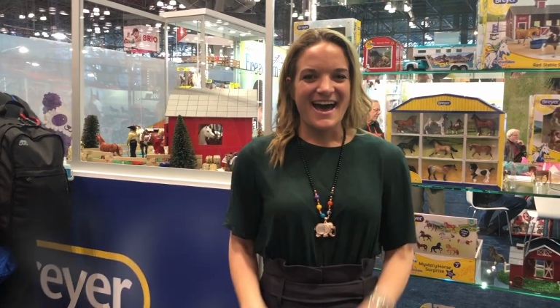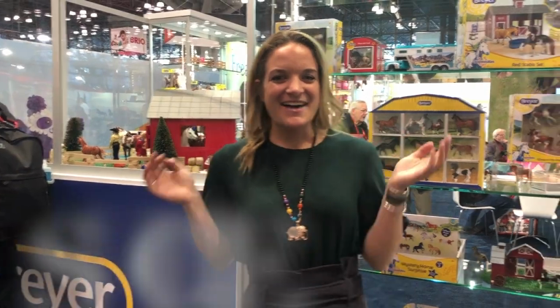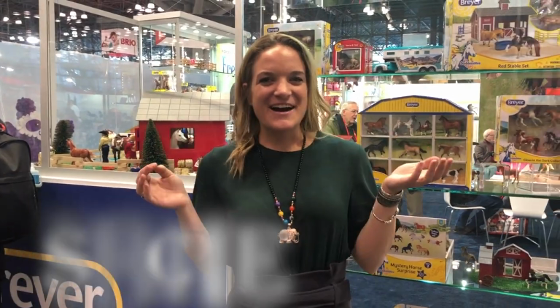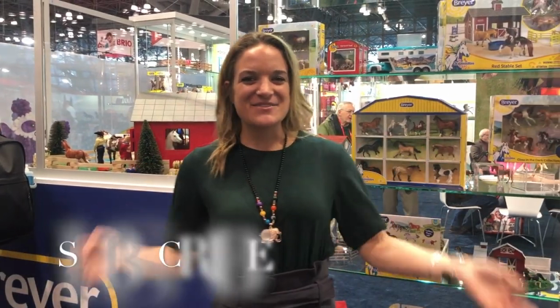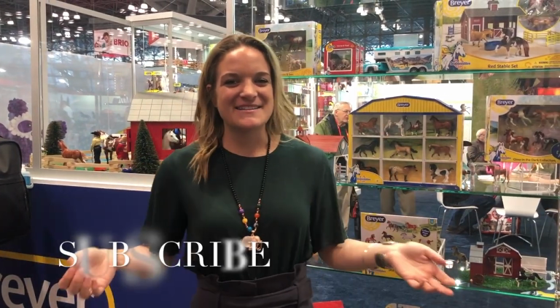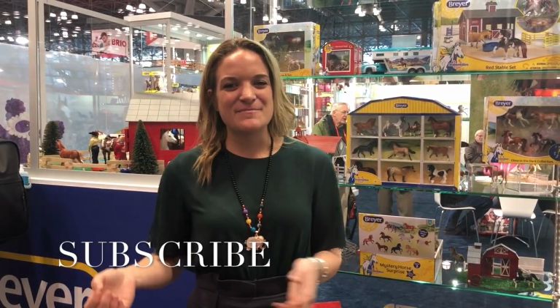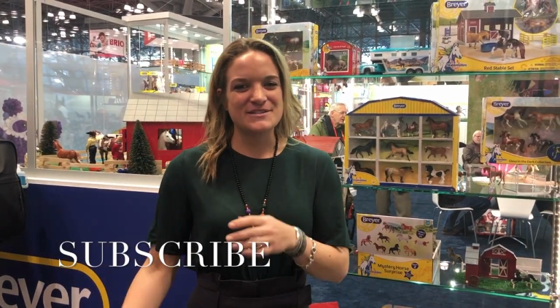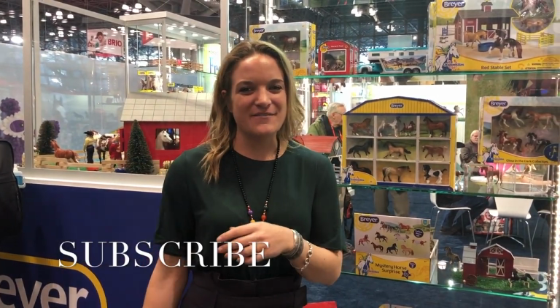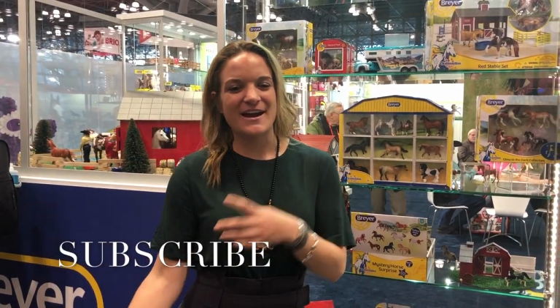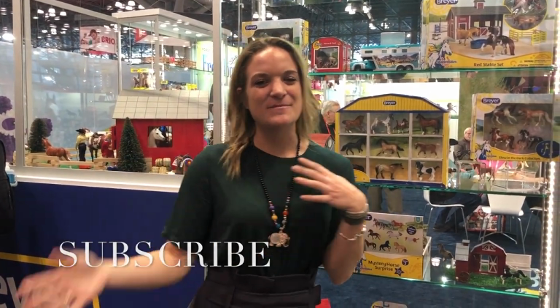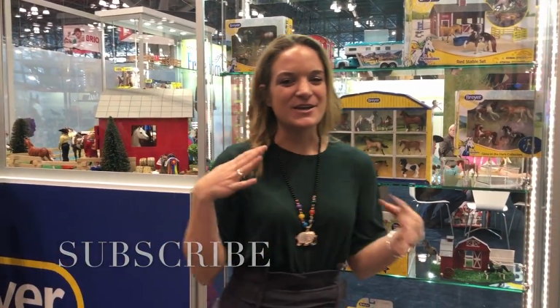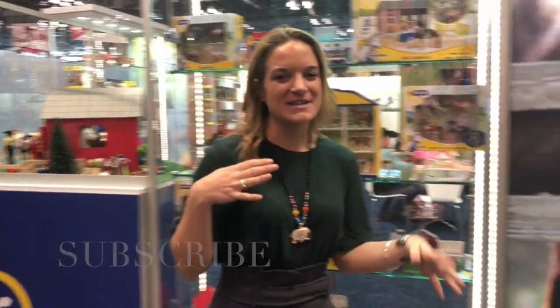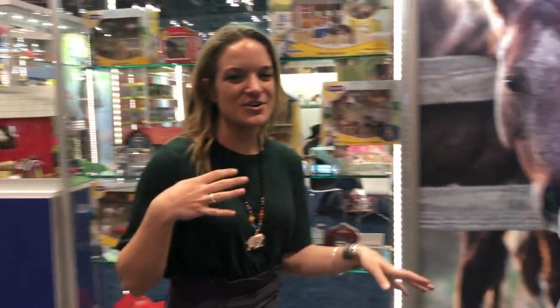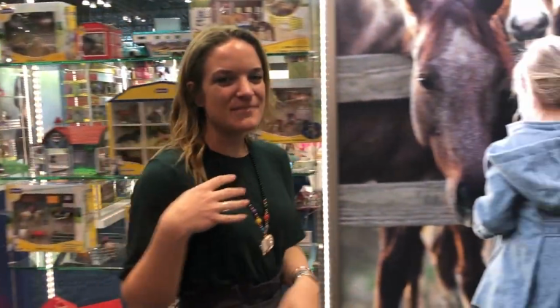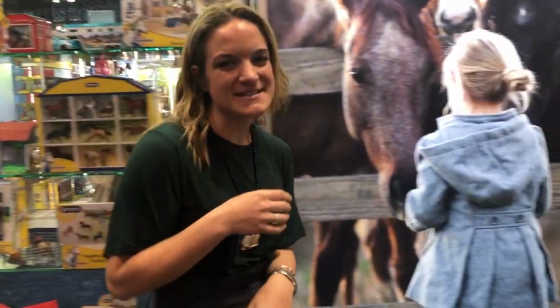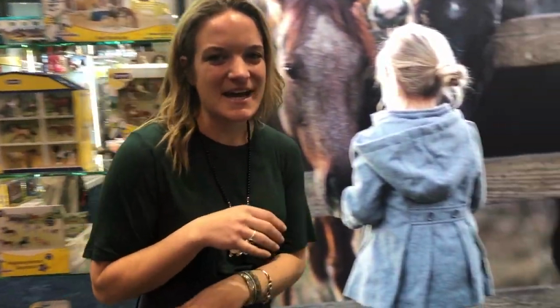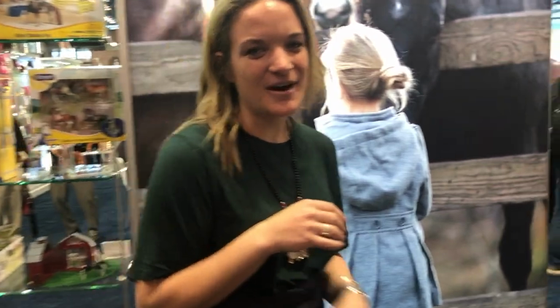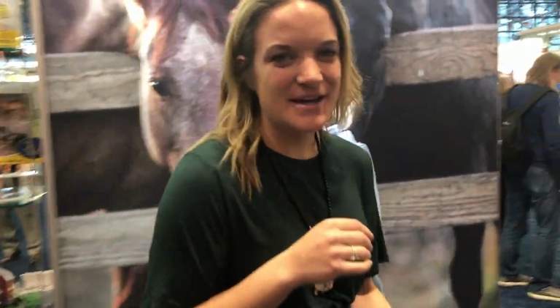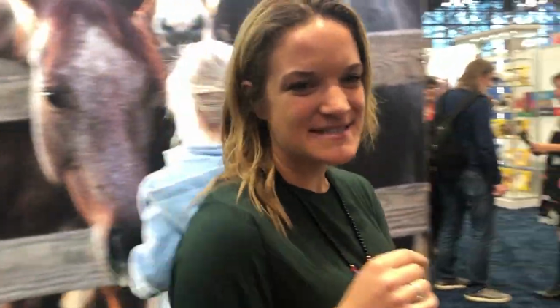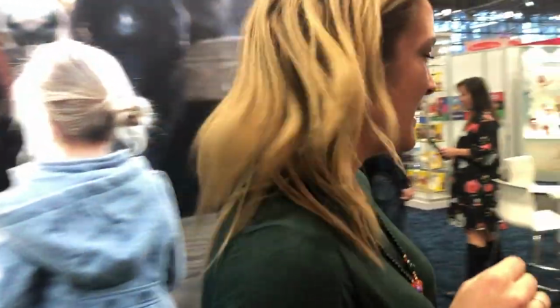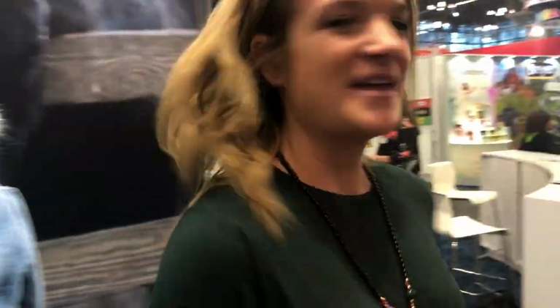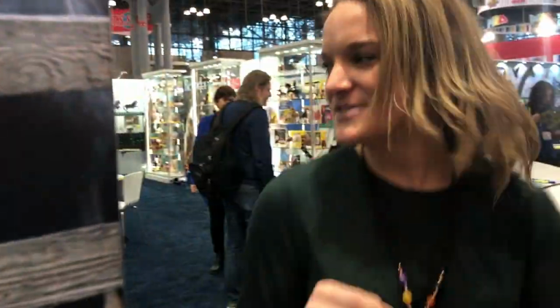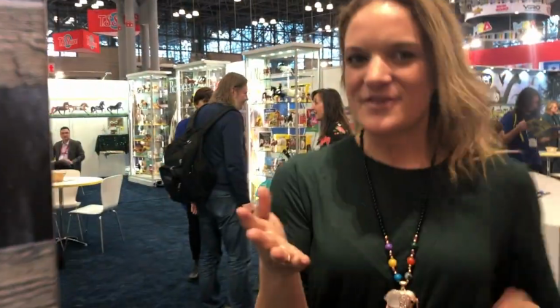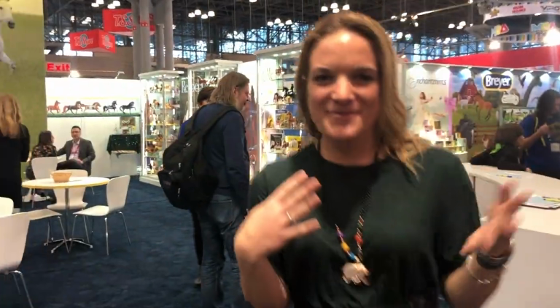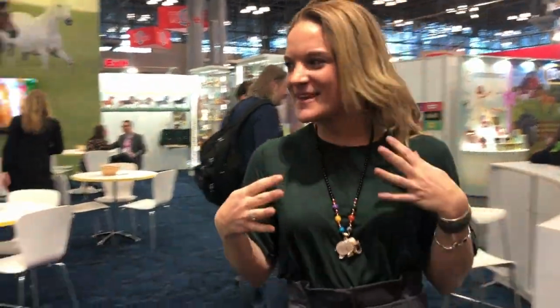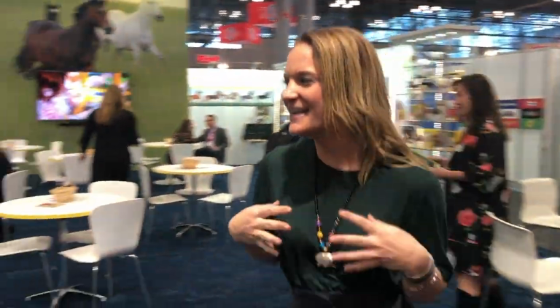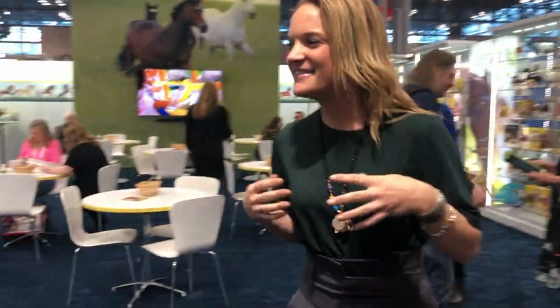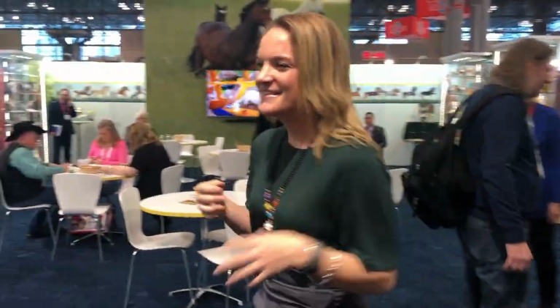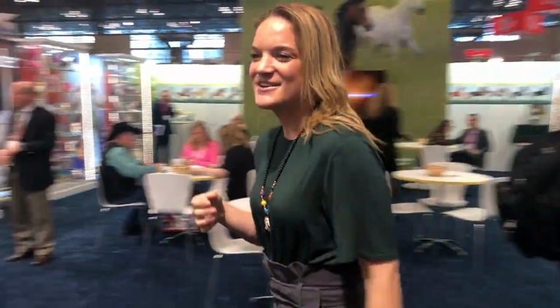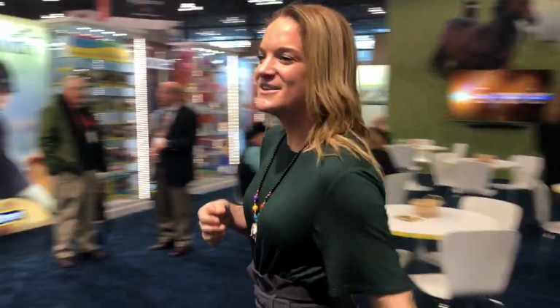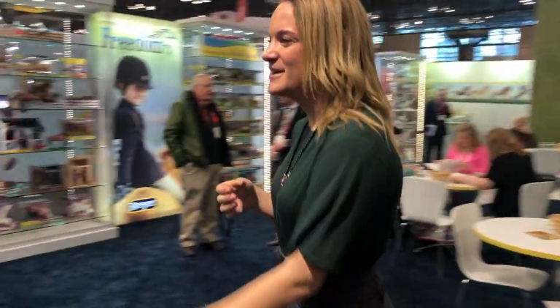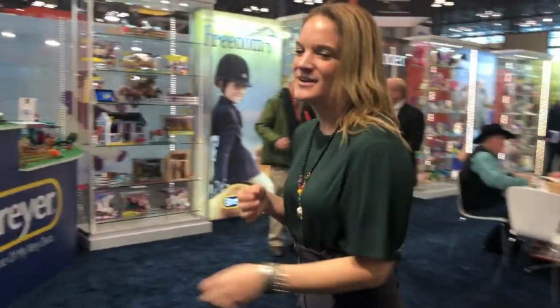Hi everyone! We're outside the booth at Toy Fair and I'm going to bring you in to show you the amazing diorama that we set up. So if you come with me, I'm just going to move around the corner.